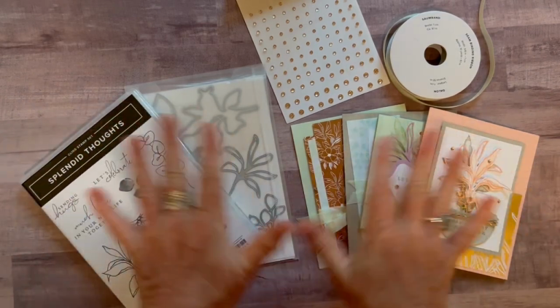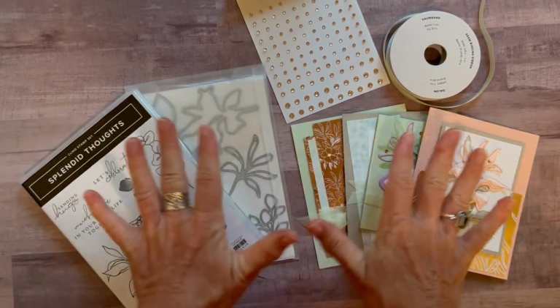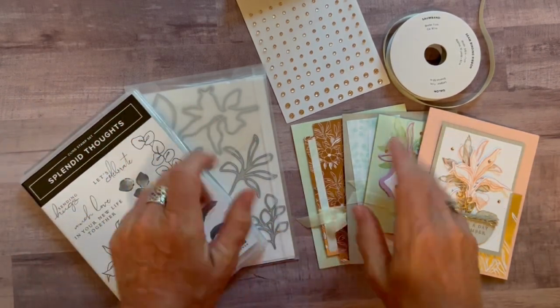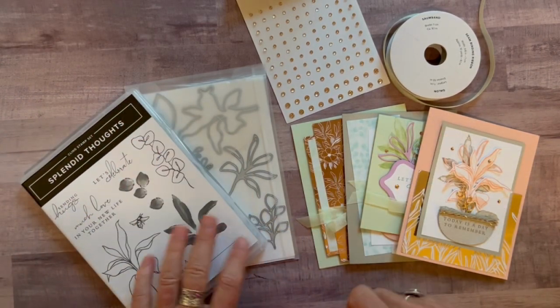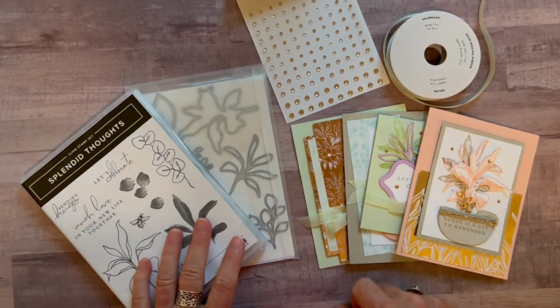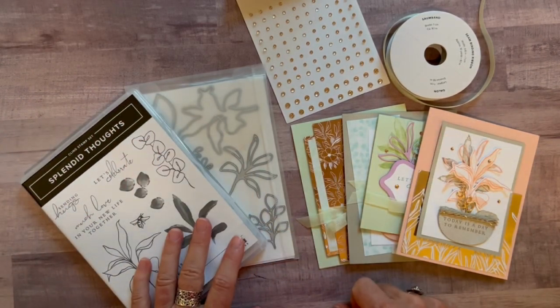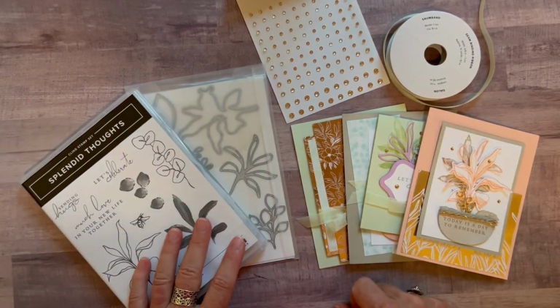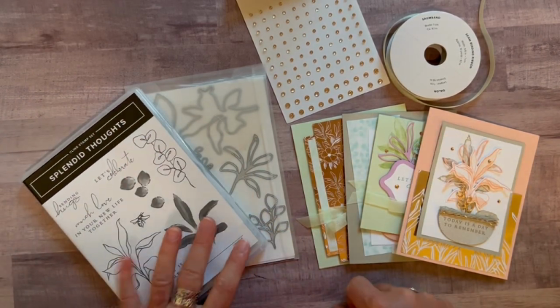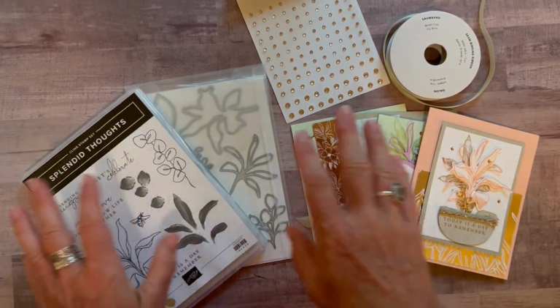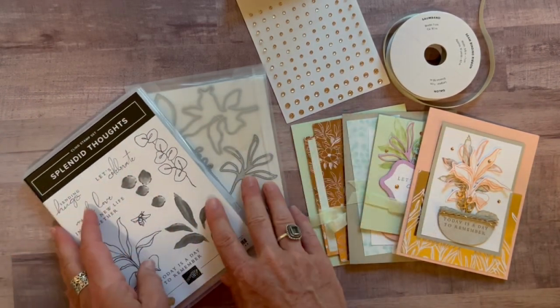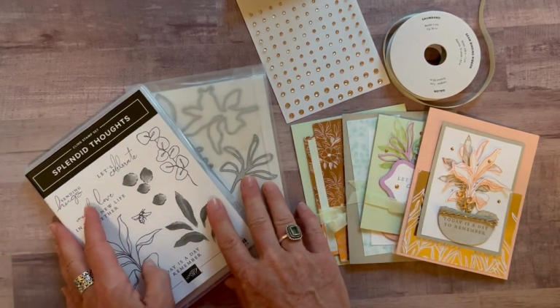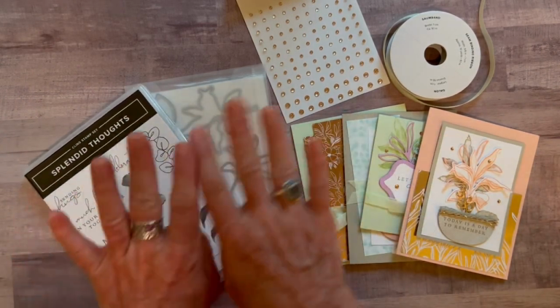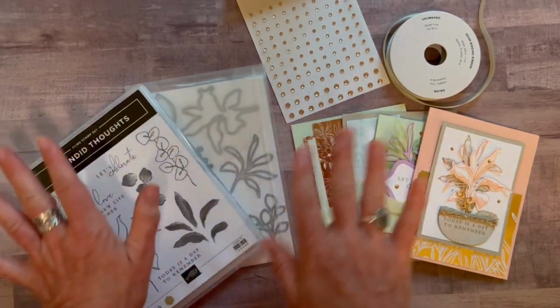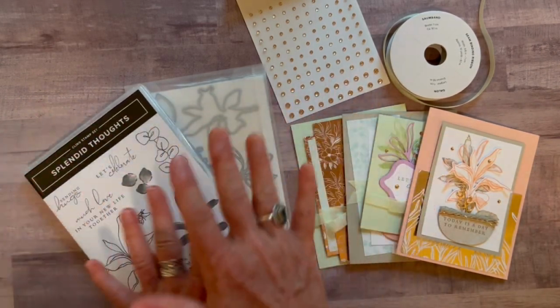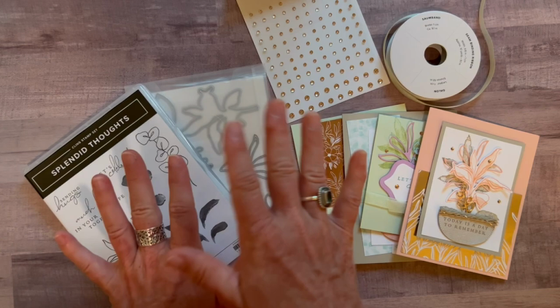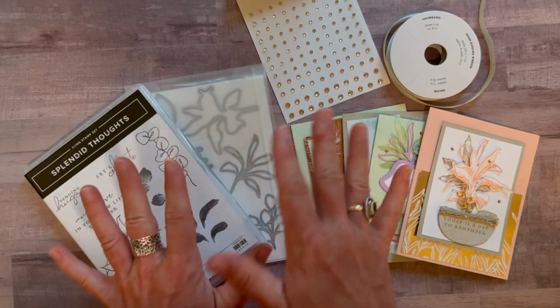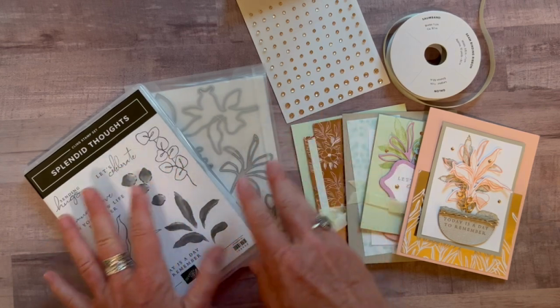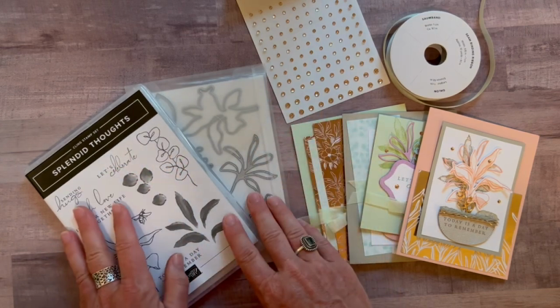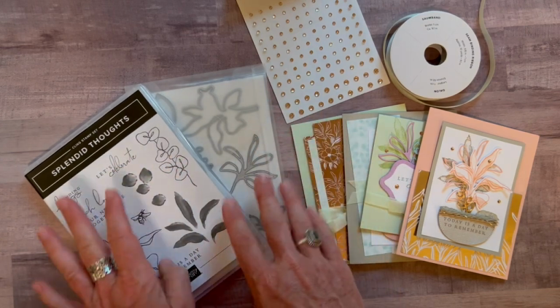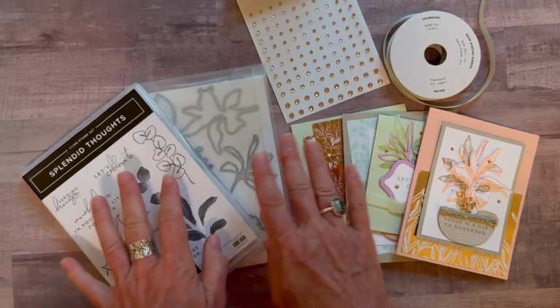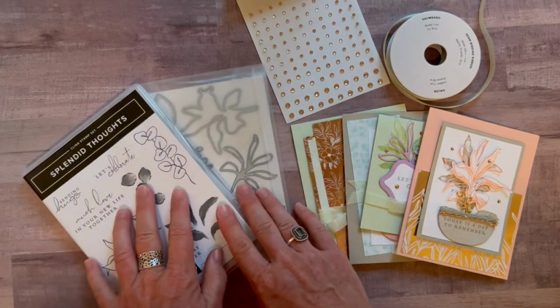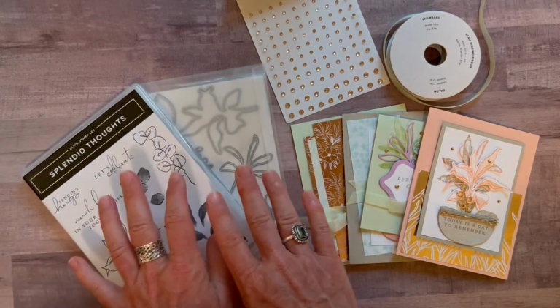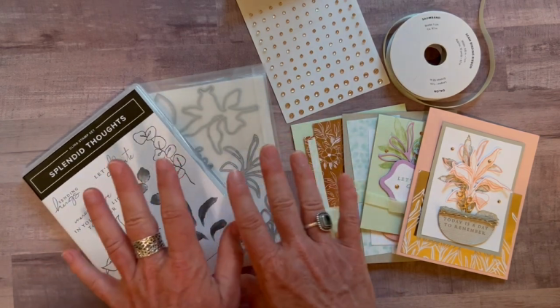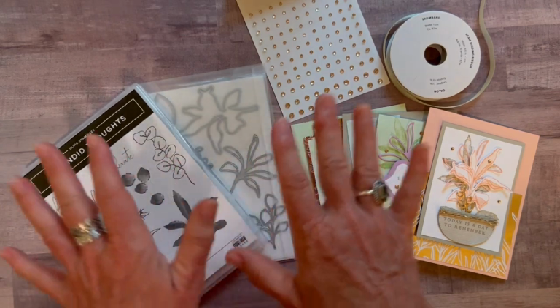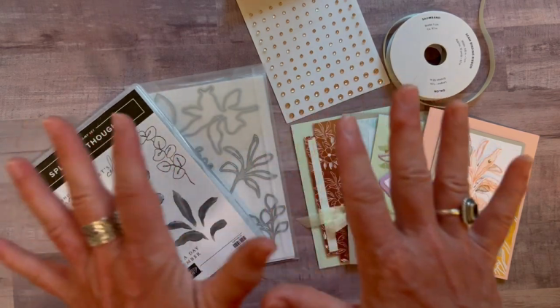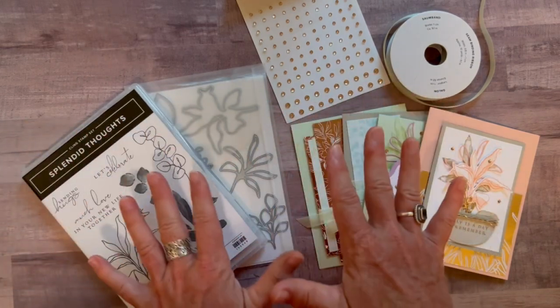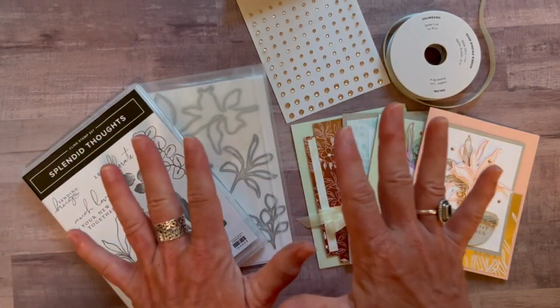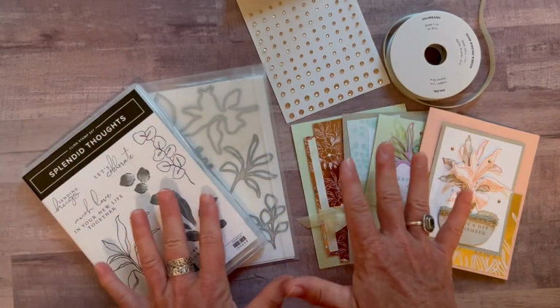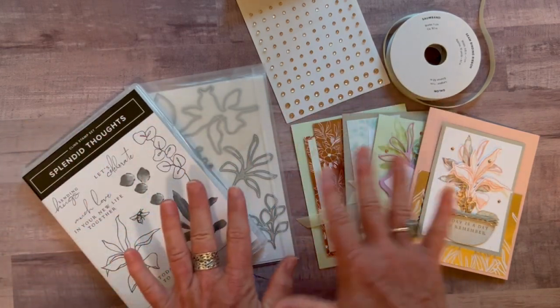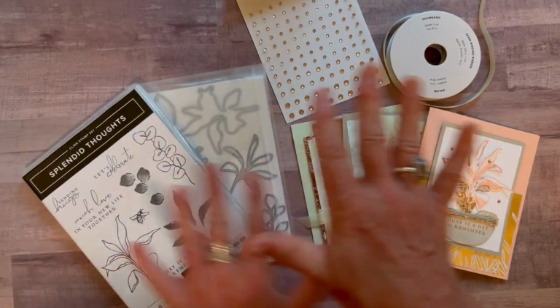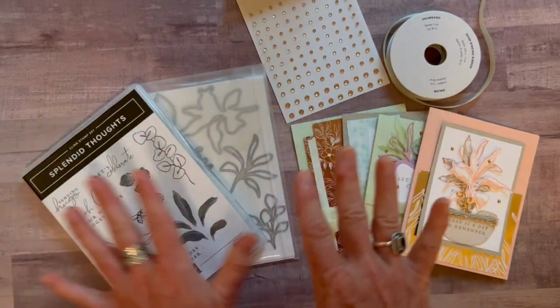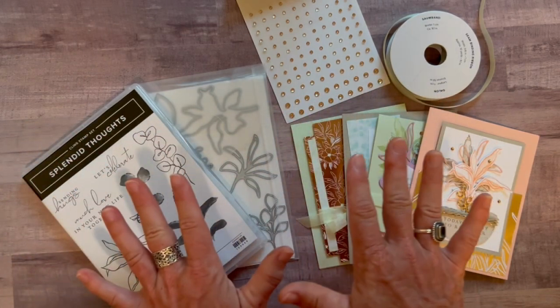Hello friends! It's Amy Frelice at the Gathering Inspiration Stamp Studio, and today I'm just so super excited to share with you. This is called the Splendid Day Class To Go.